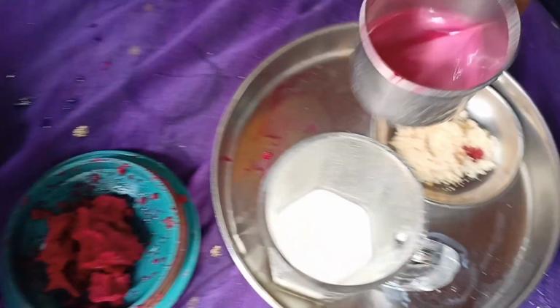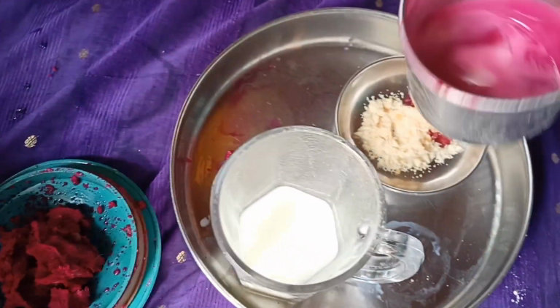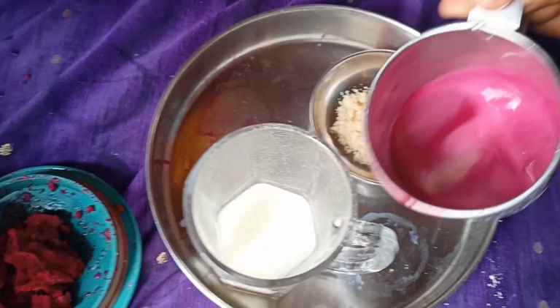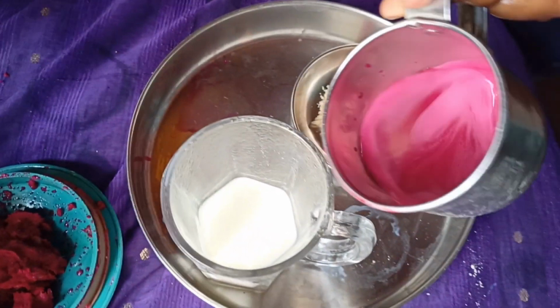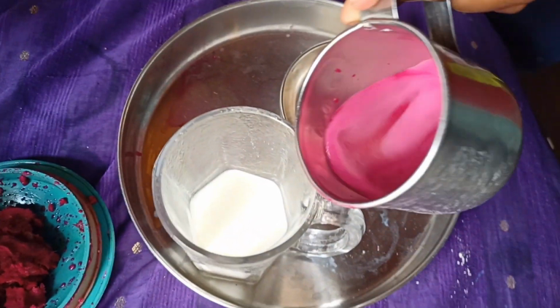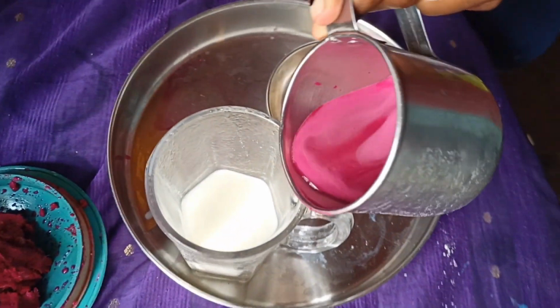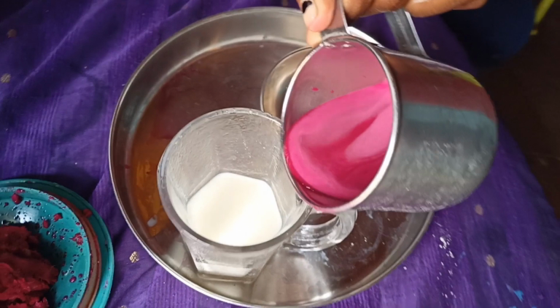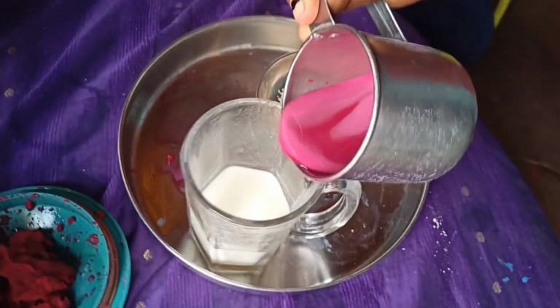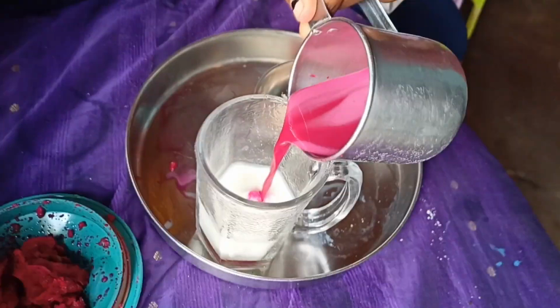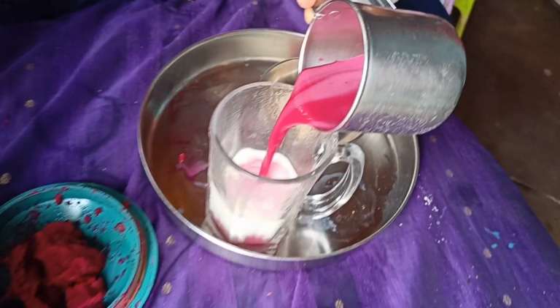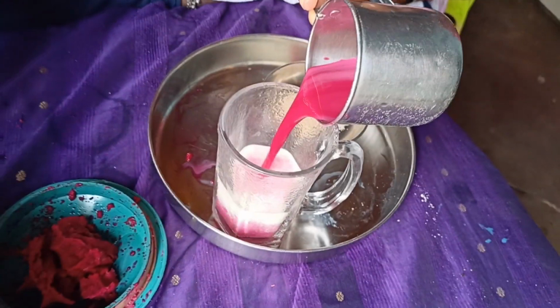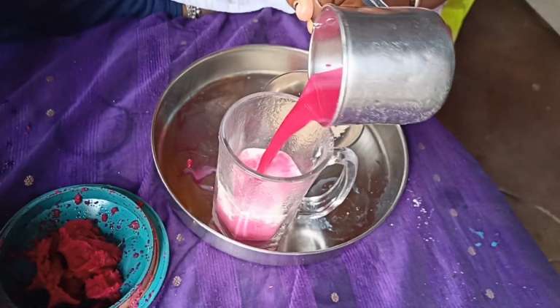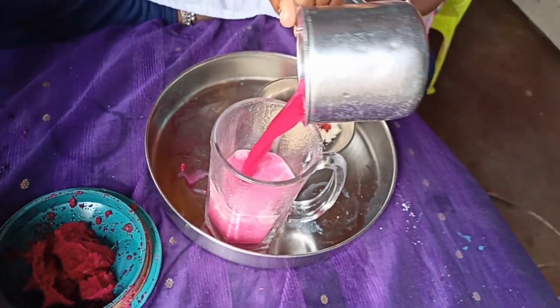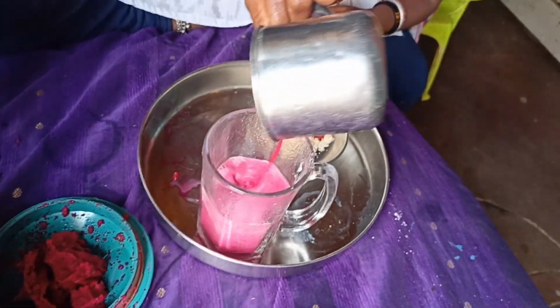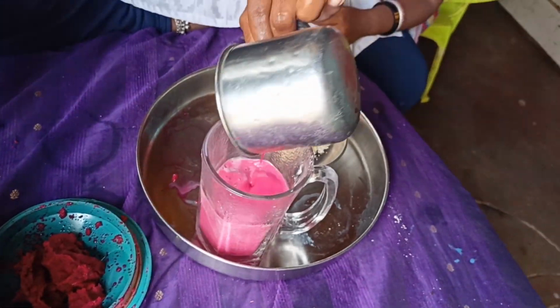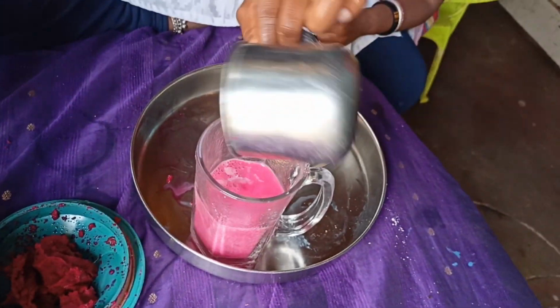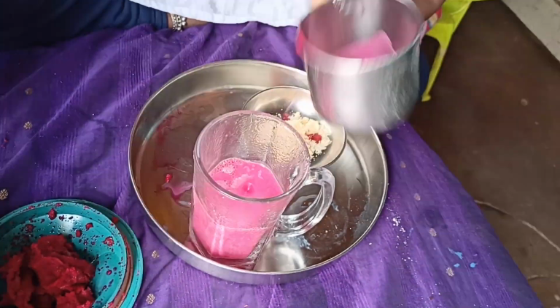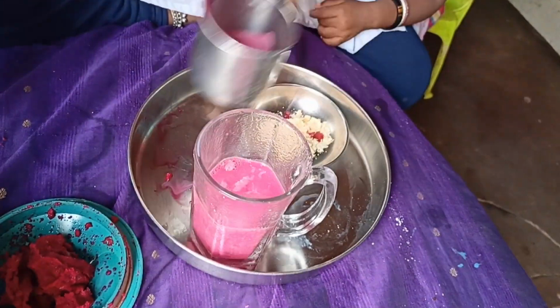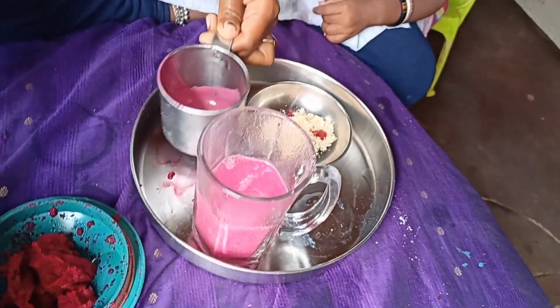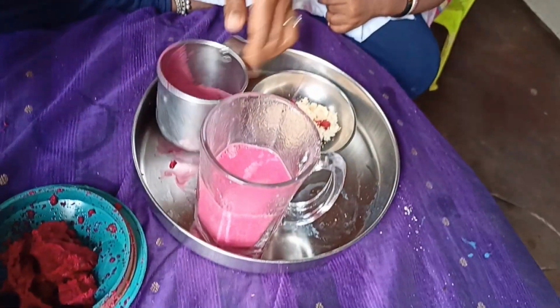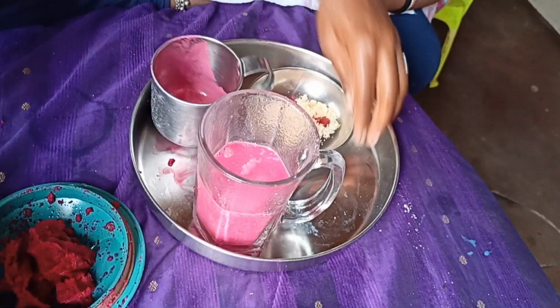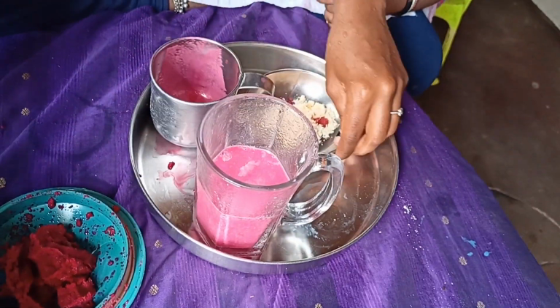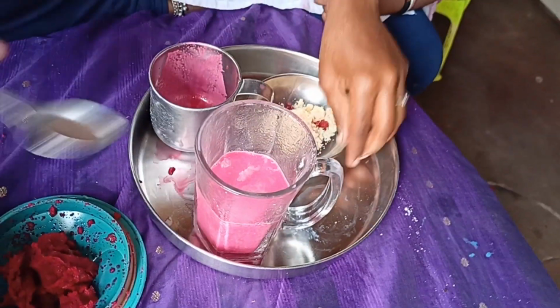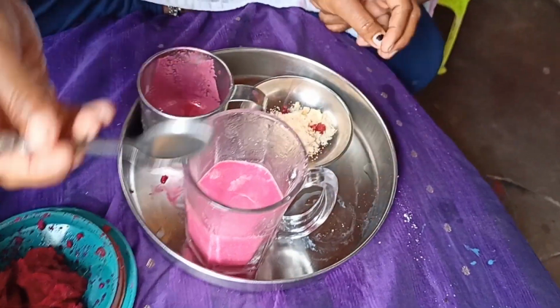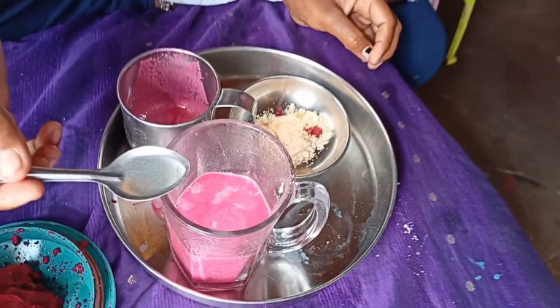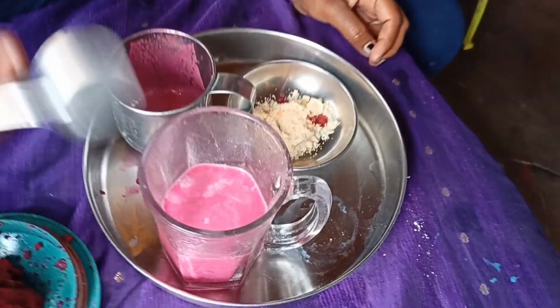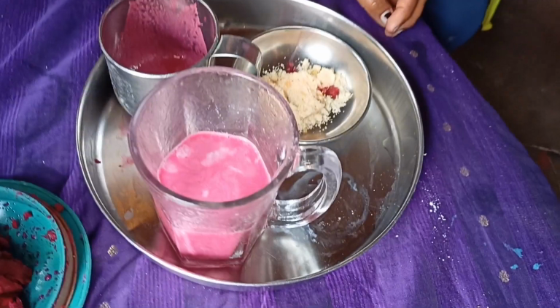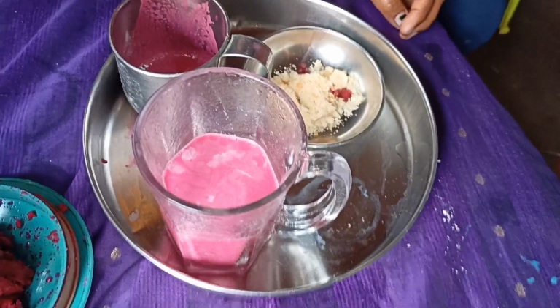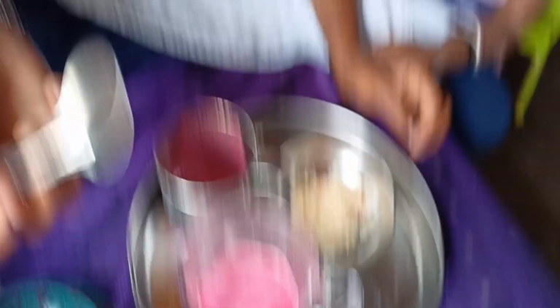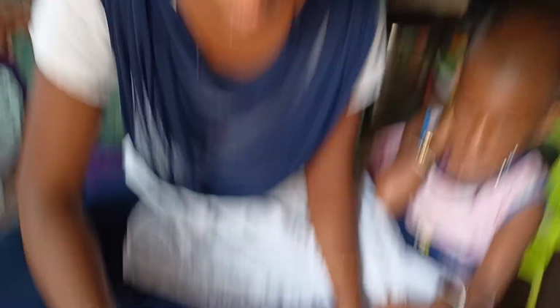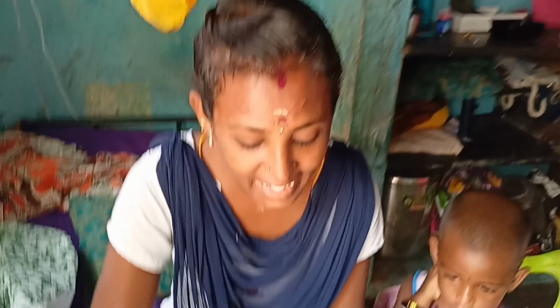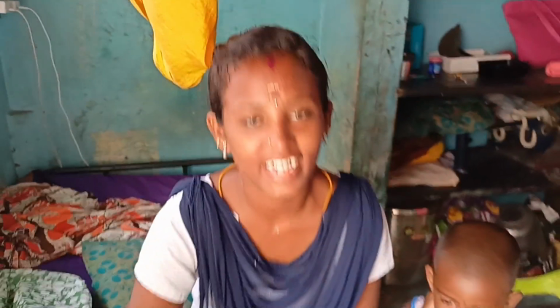Now we are going to put the milk in the water. It's a color. We are going to put the face in the water.